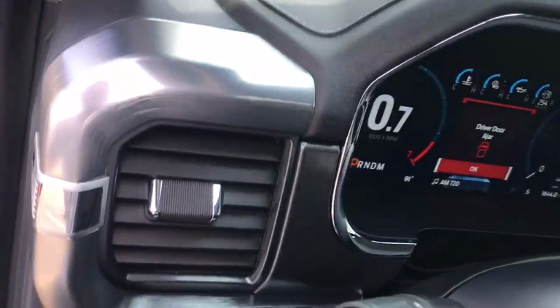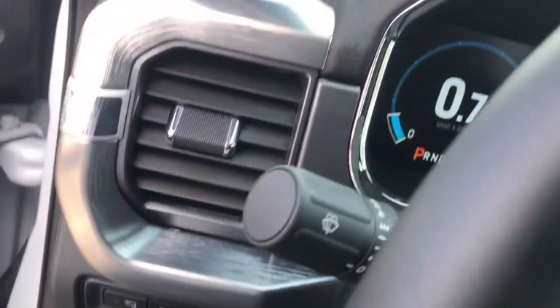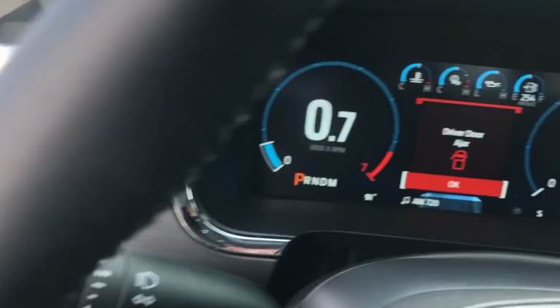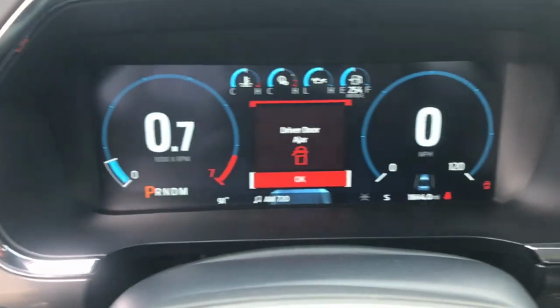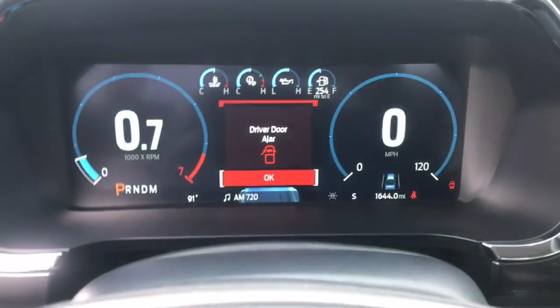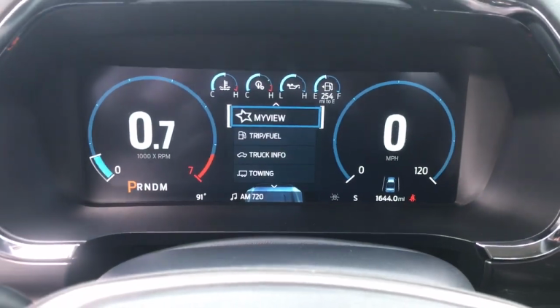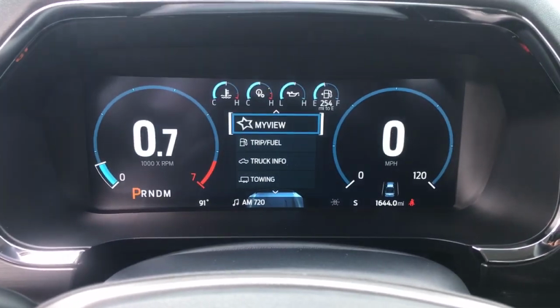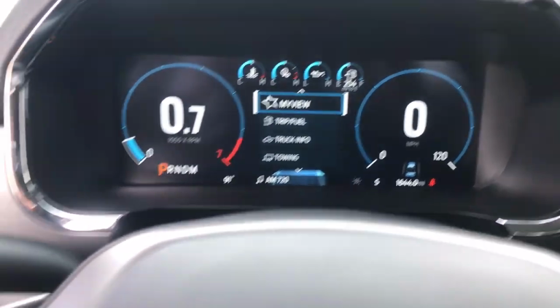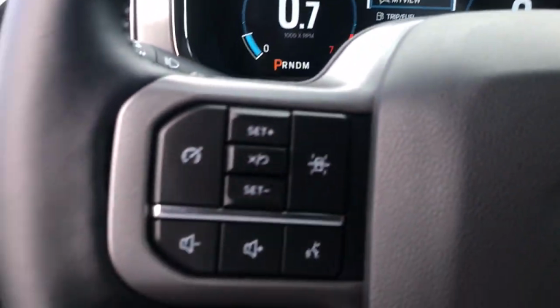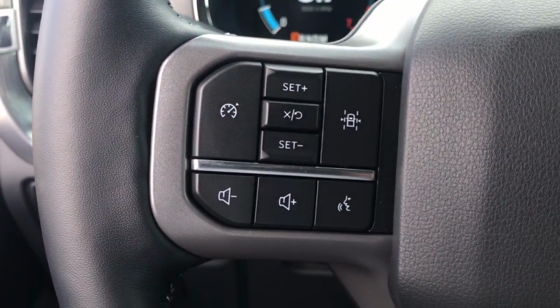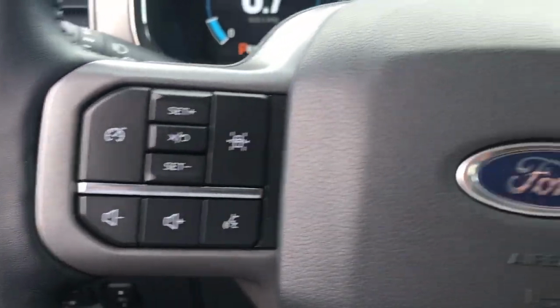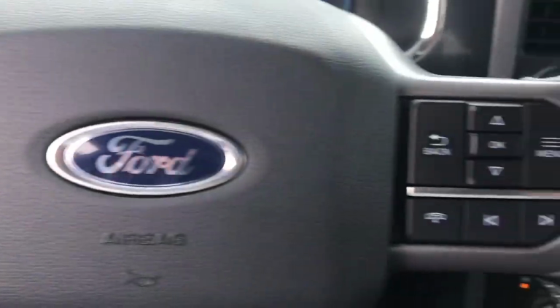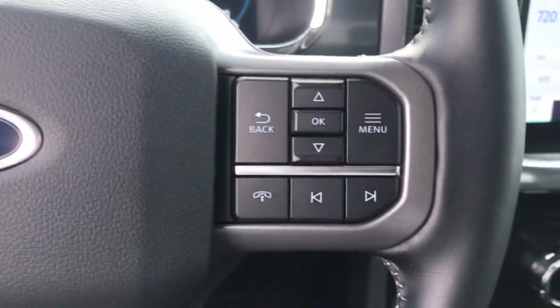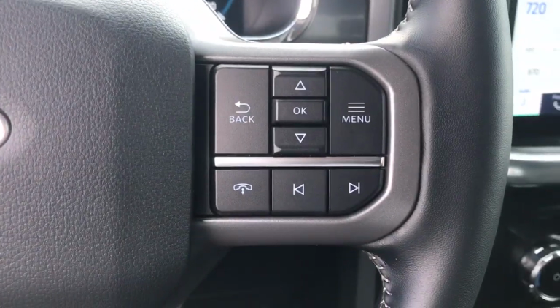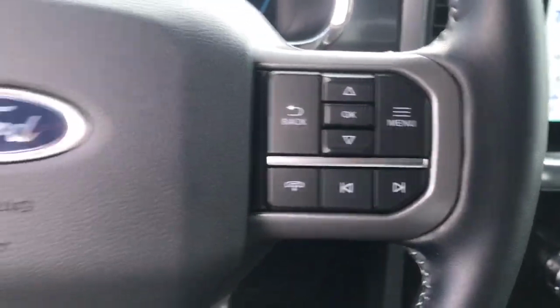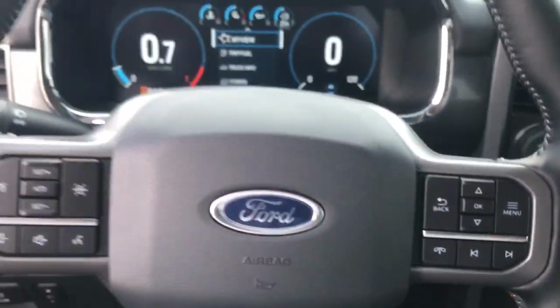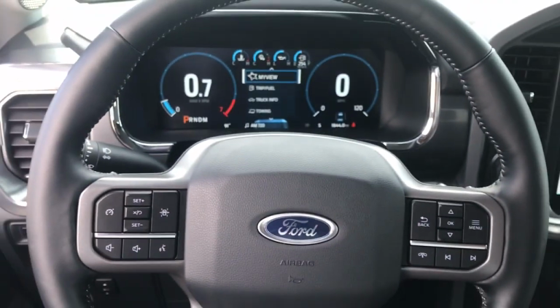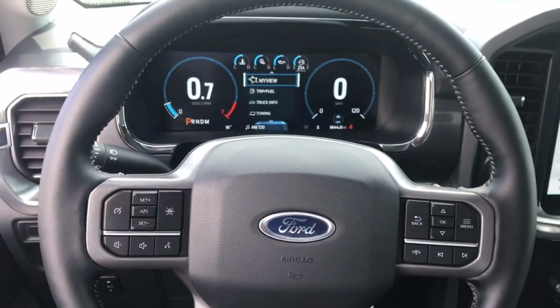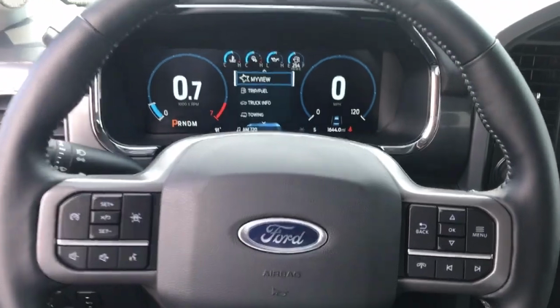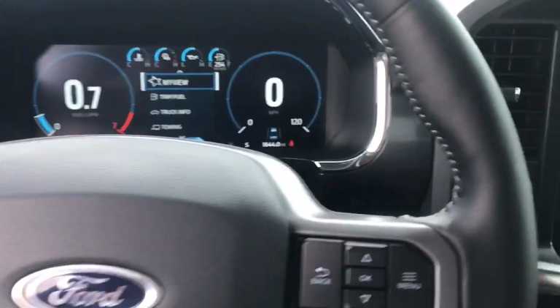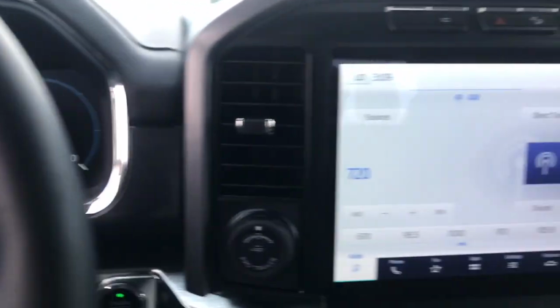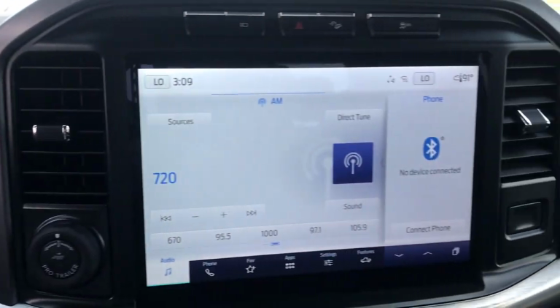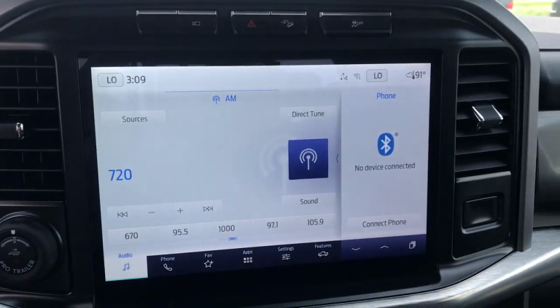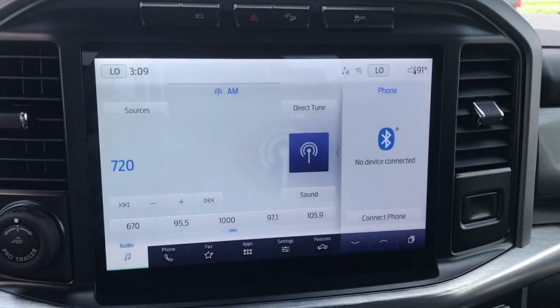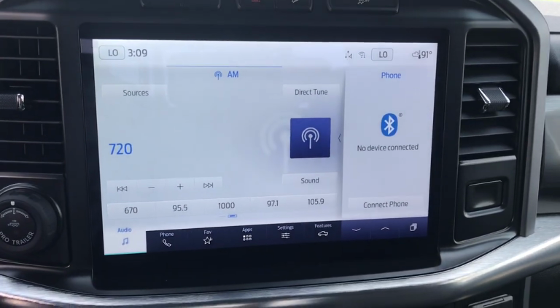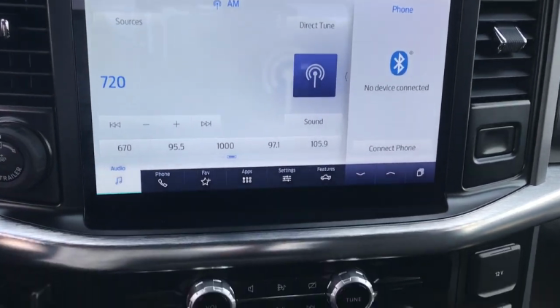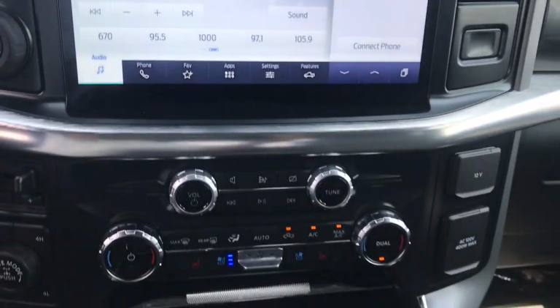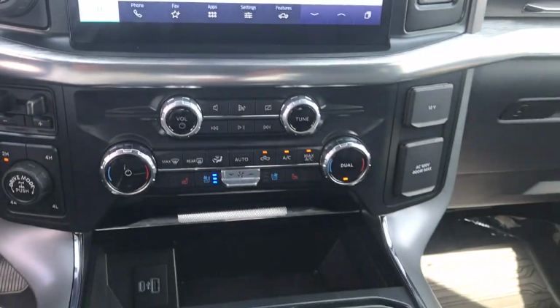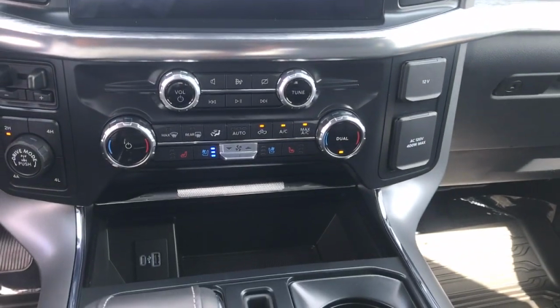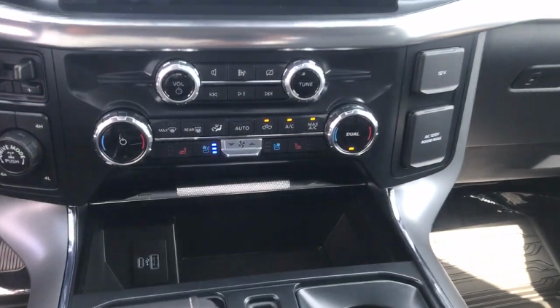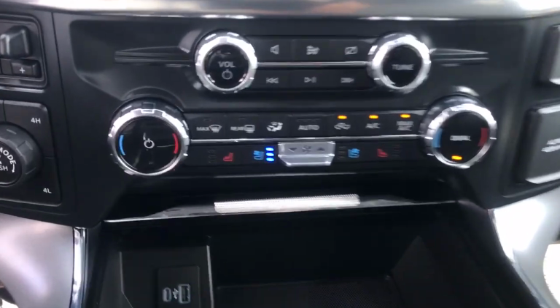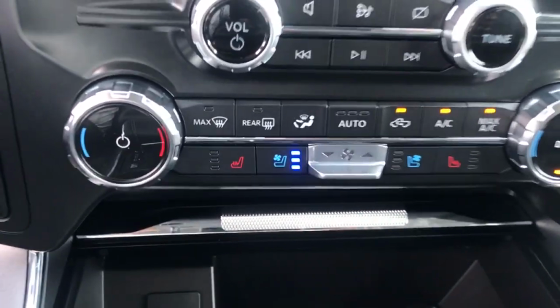Pre-collision system, navigation system, V6 cylinder engine, heated mirrors, lane-keeping assist, four-wheel drive, cooled front seat, power passenger seat, satellite radio, fog lamps.